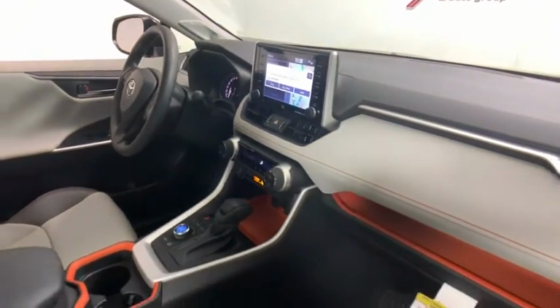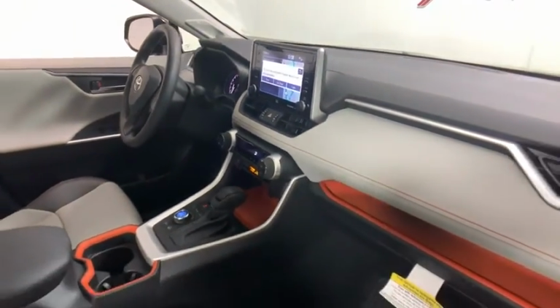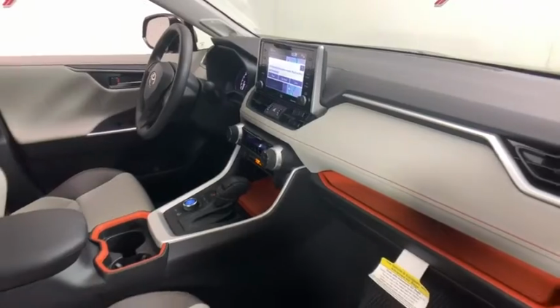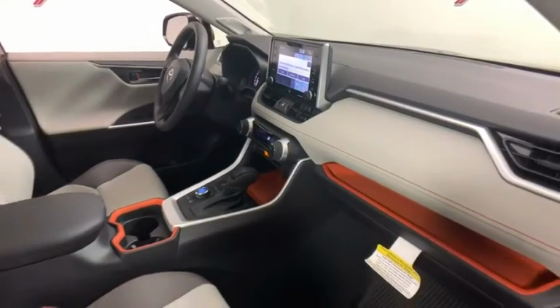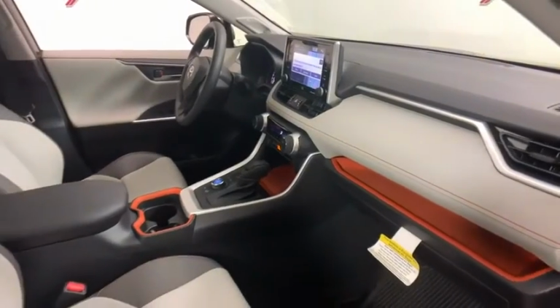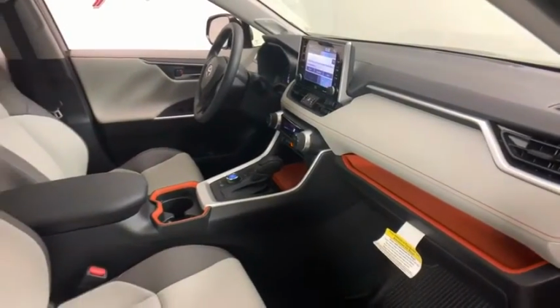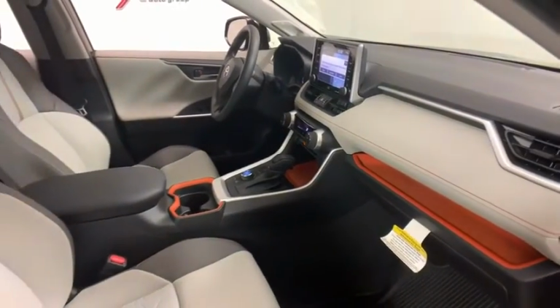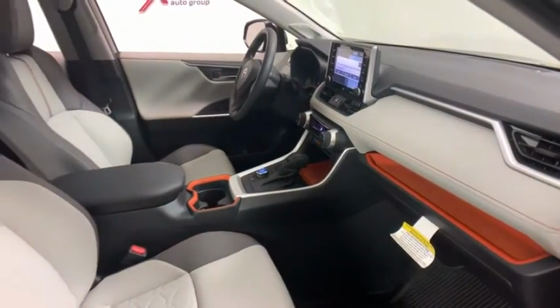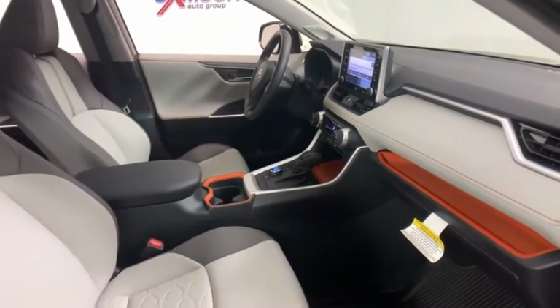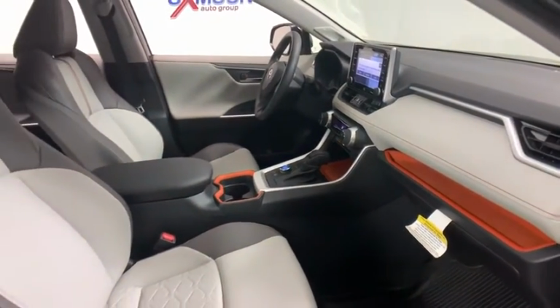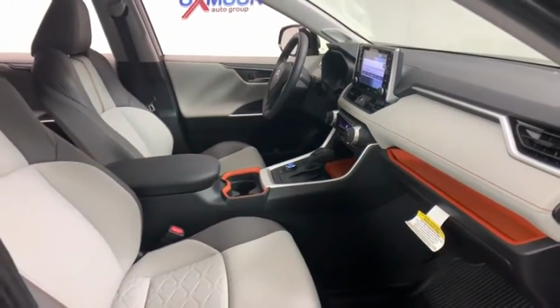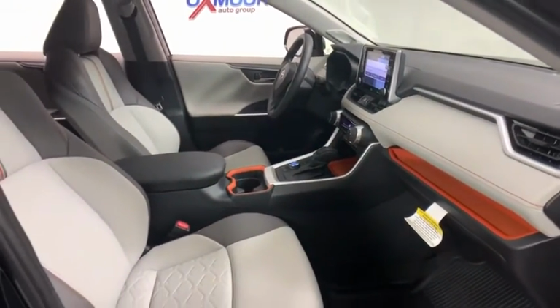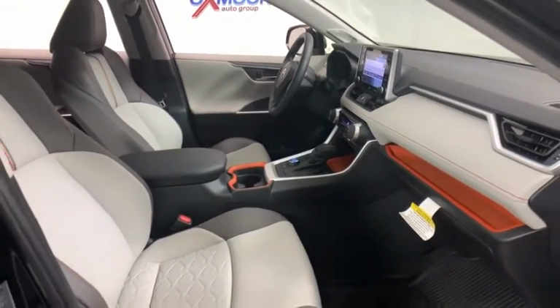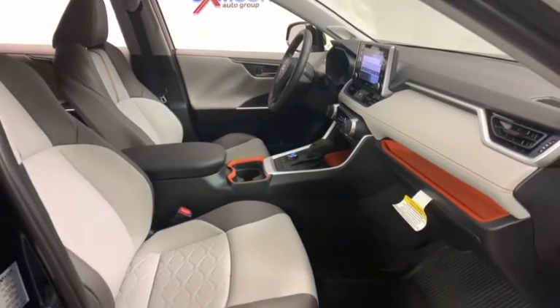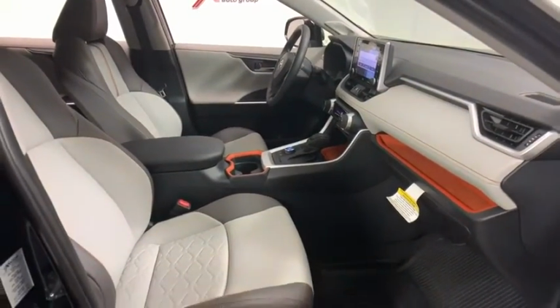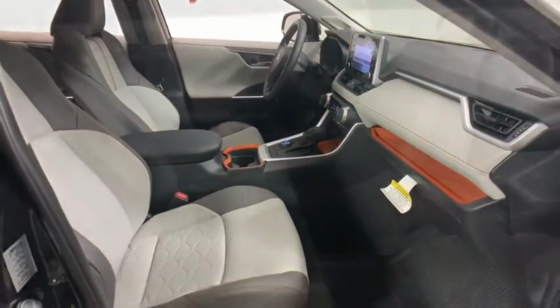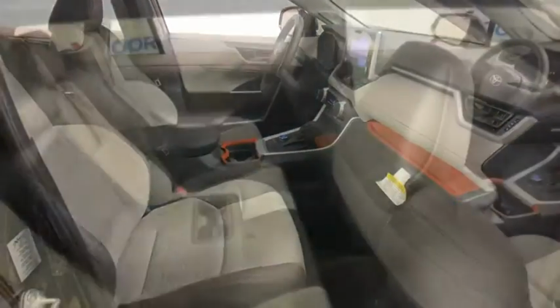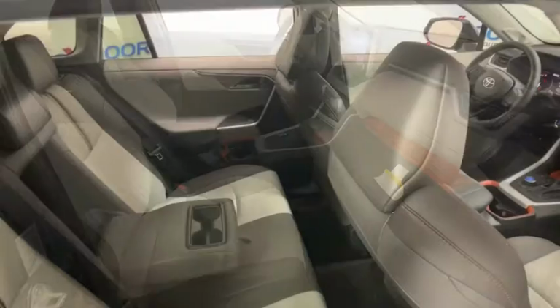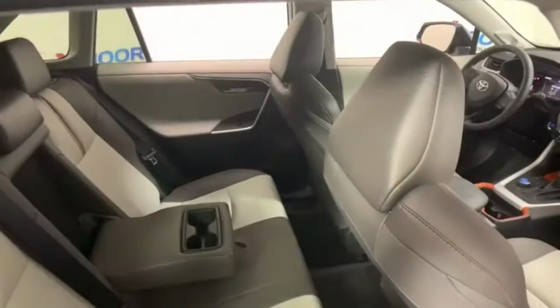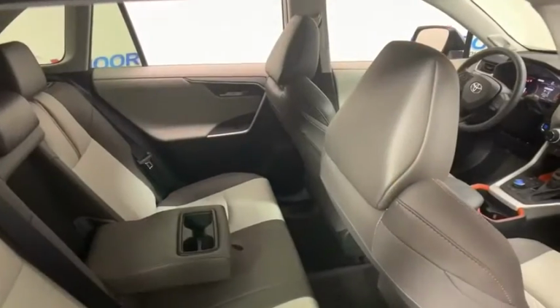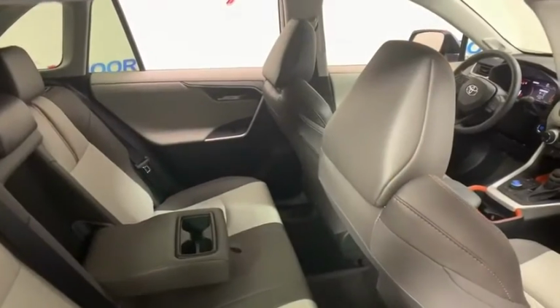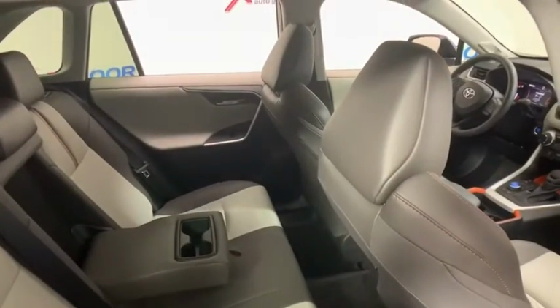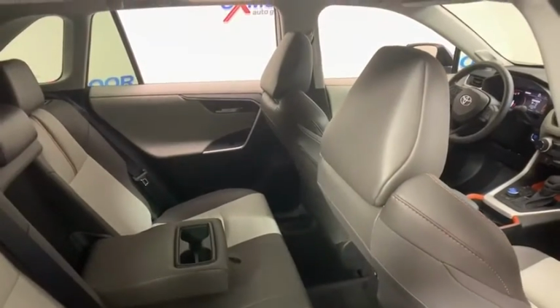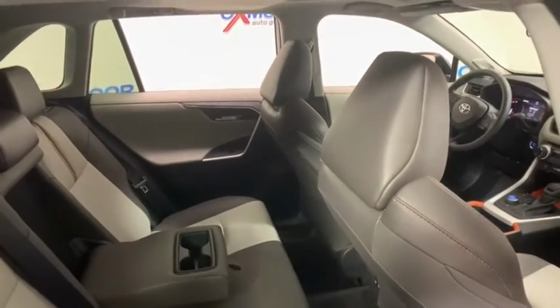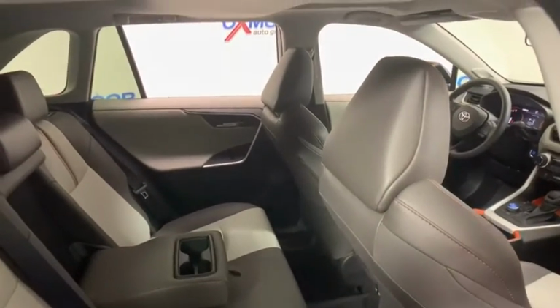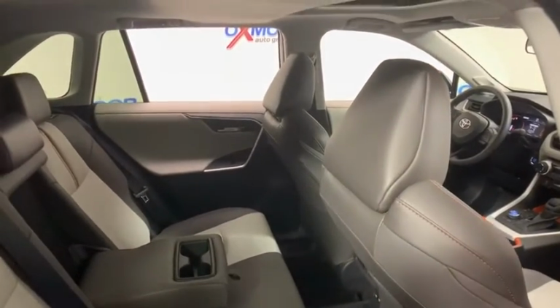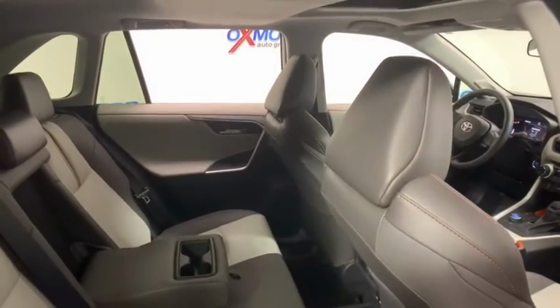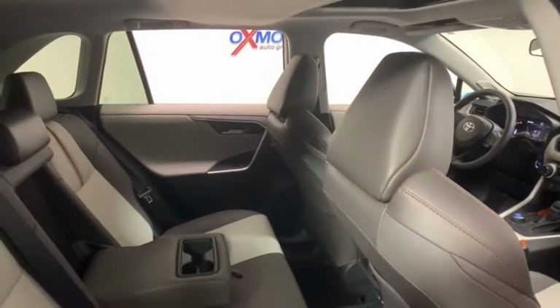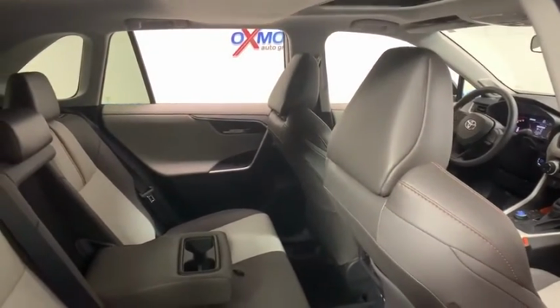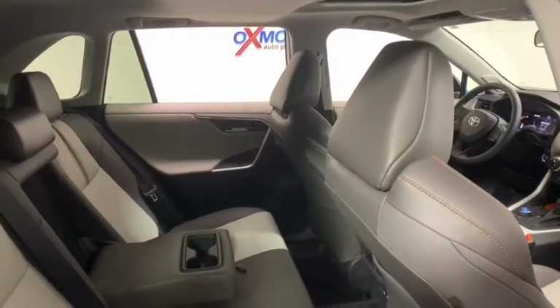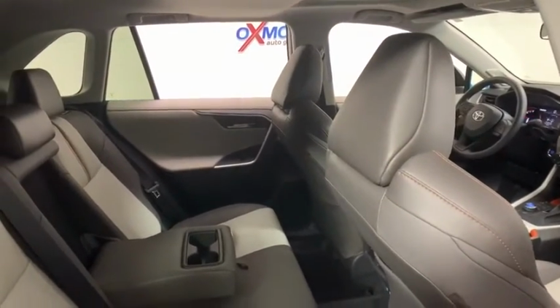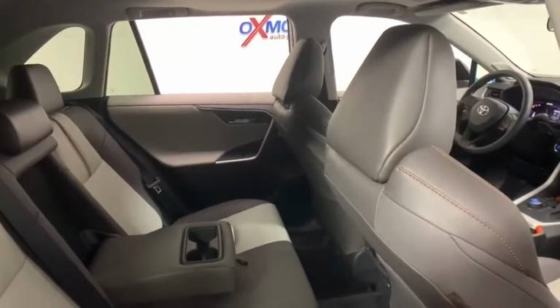Security system, rear window defroster, trip computer, fog lights, remote keyless entry, overhead console, panic alarm, tachometer, brake assist, front reading lamps.